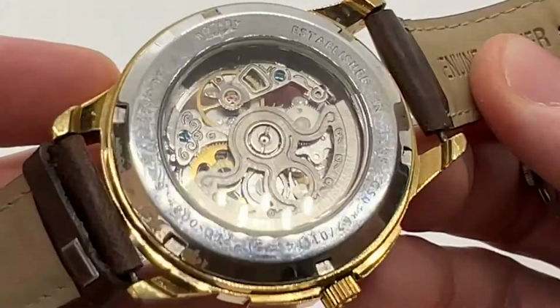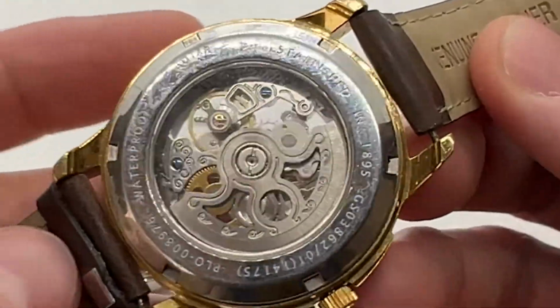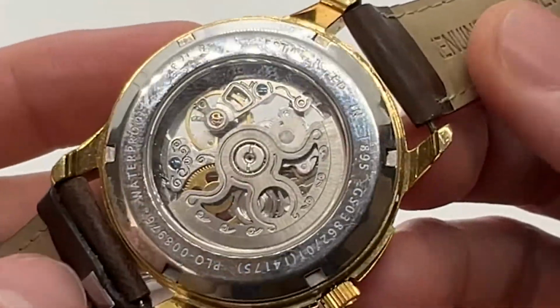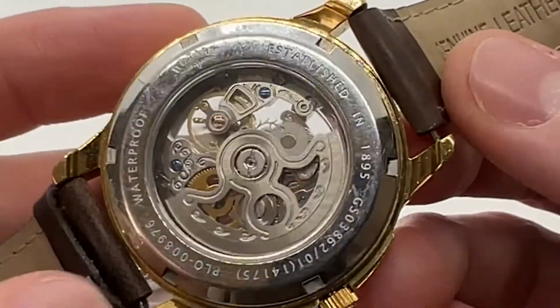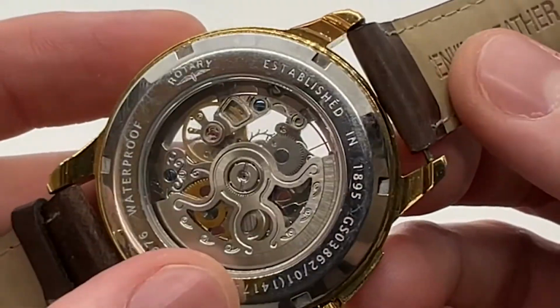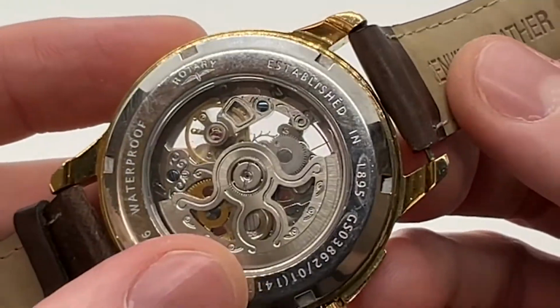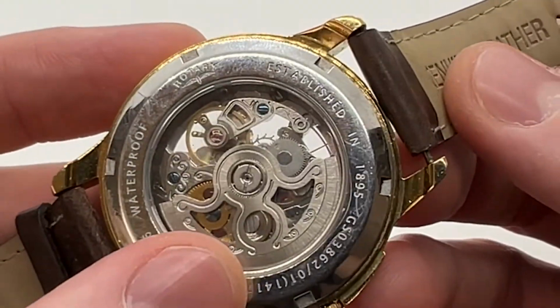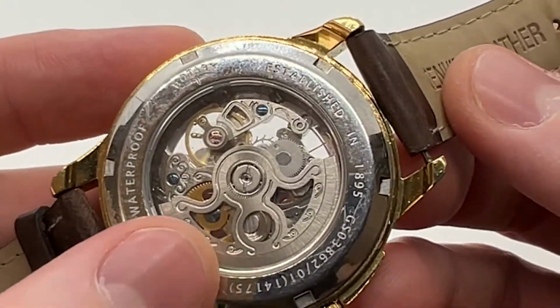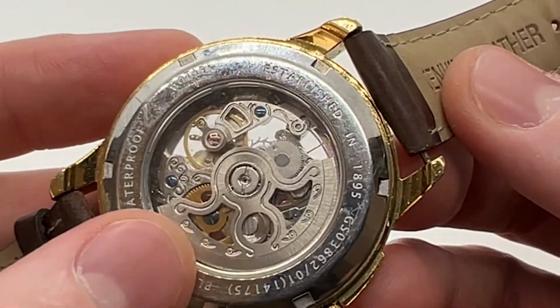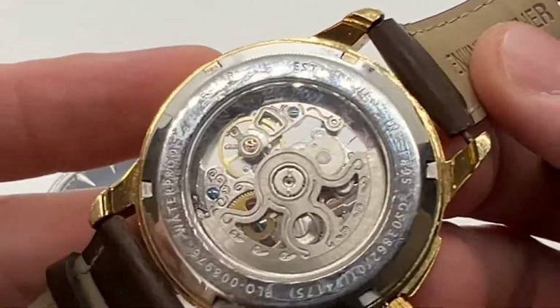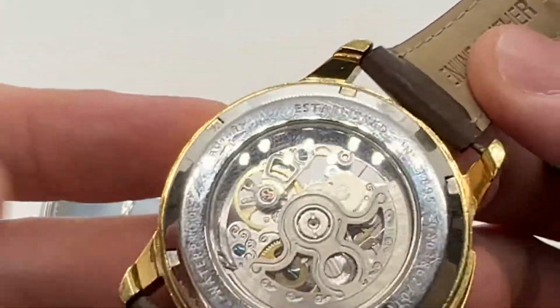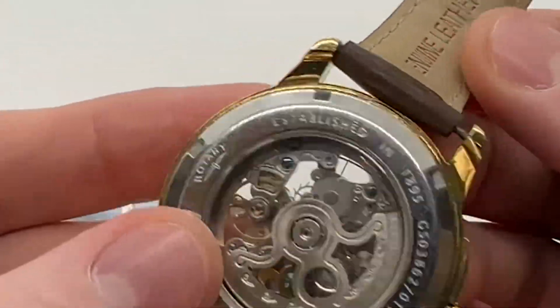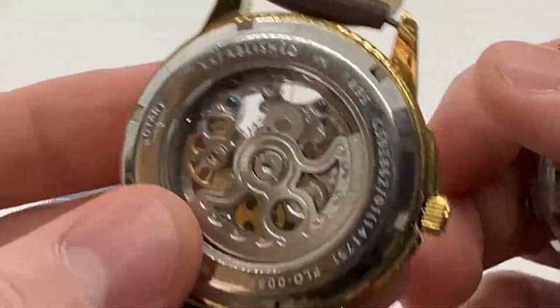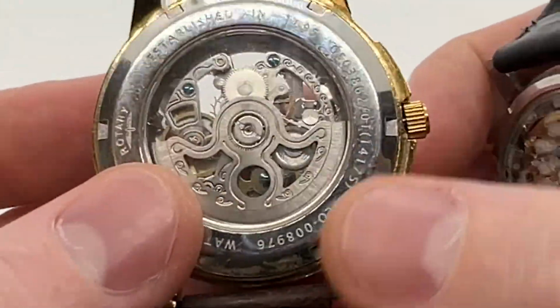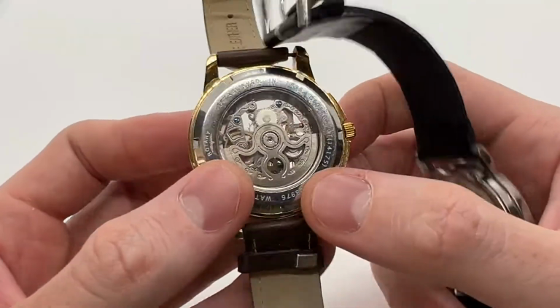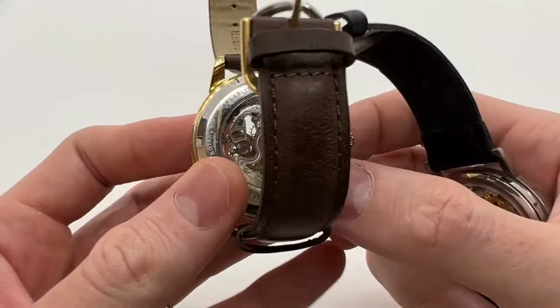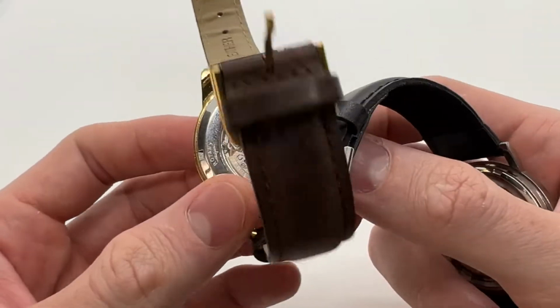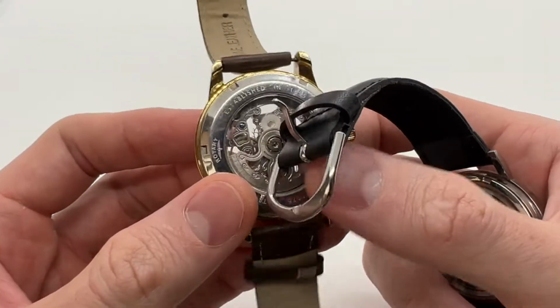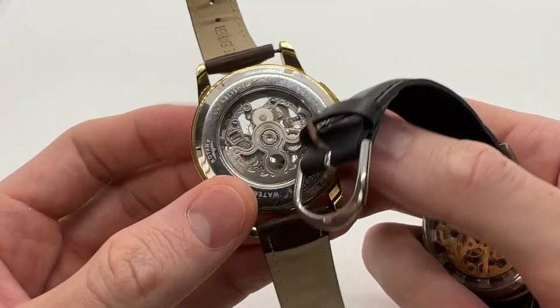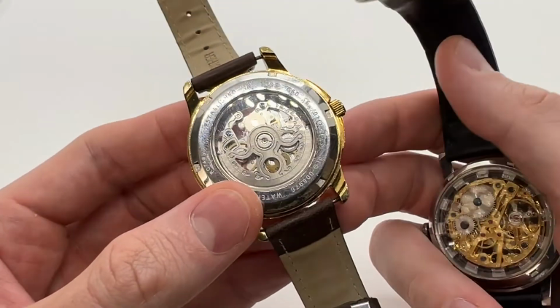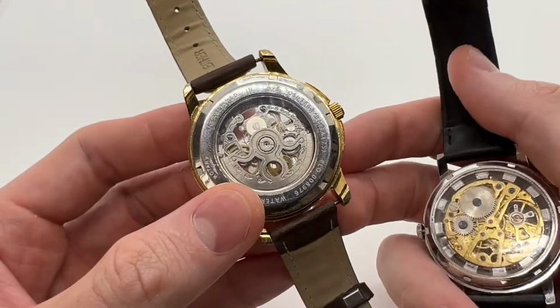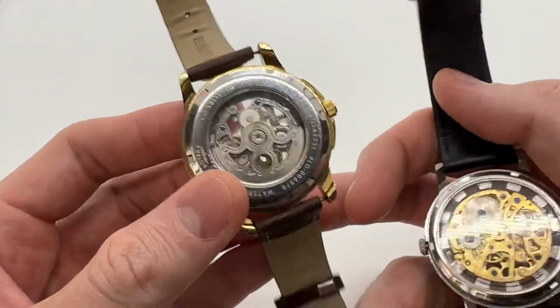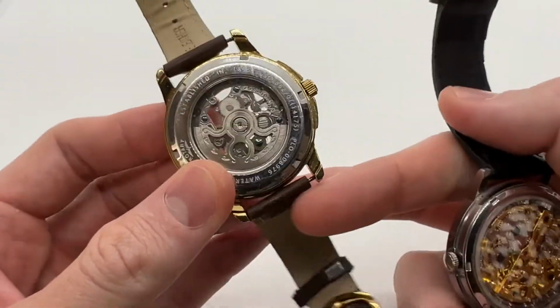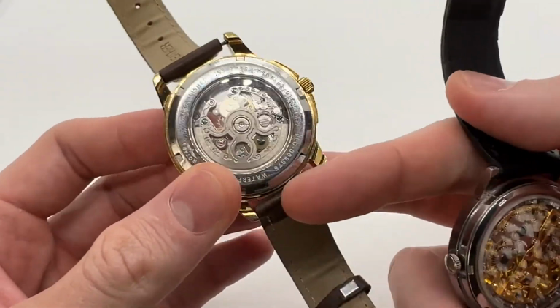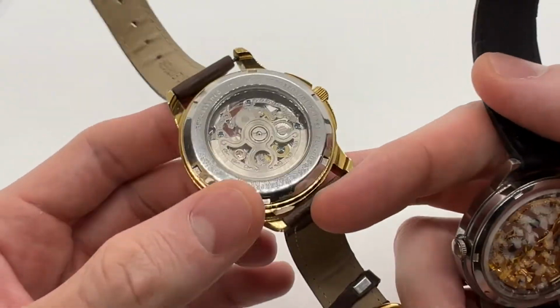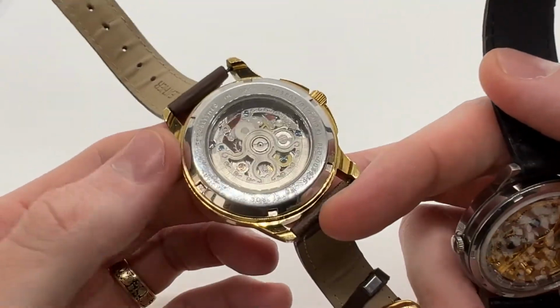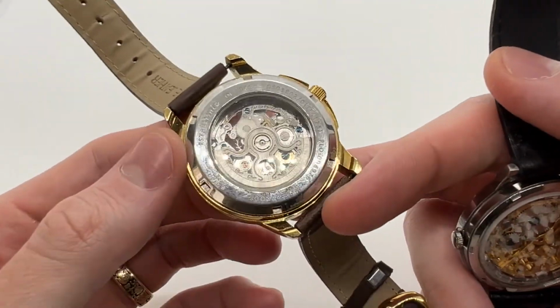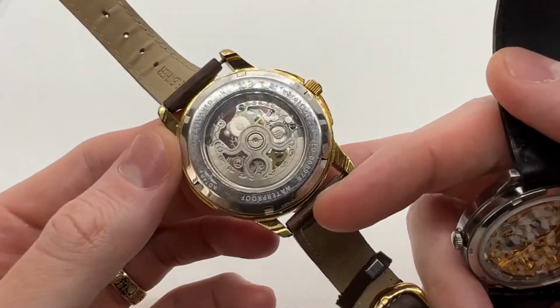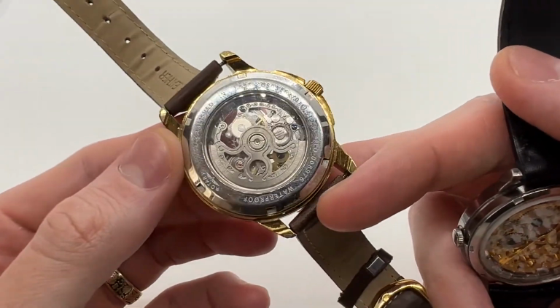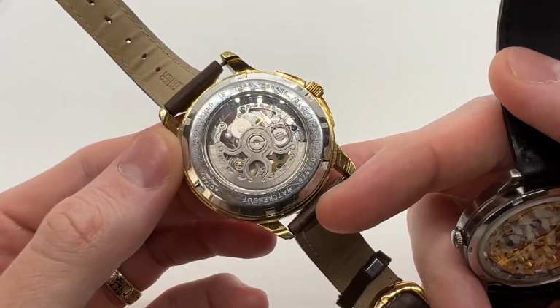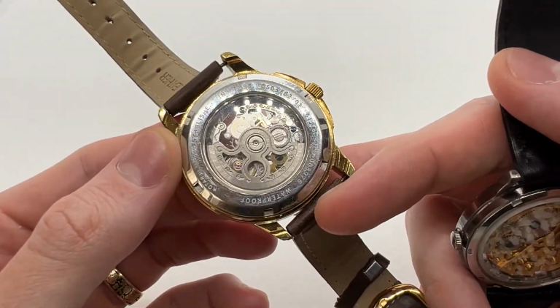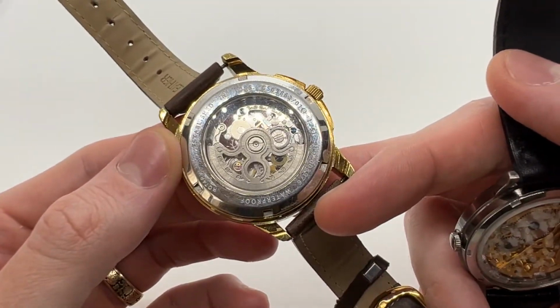On other watches the rotor will look a little bit different depending on the brand, but other than that the principle is the same.